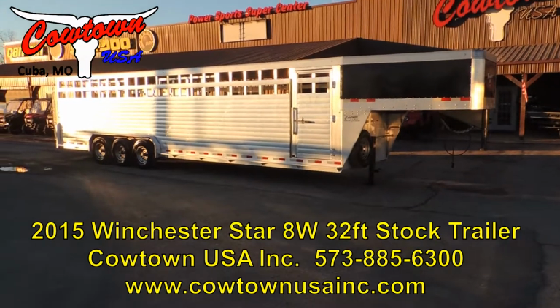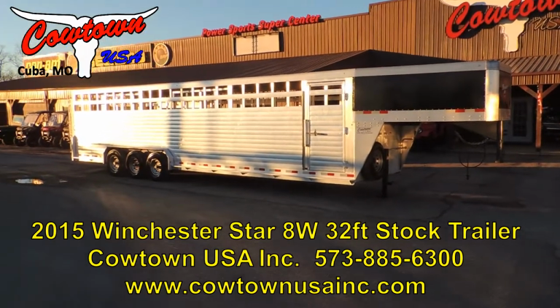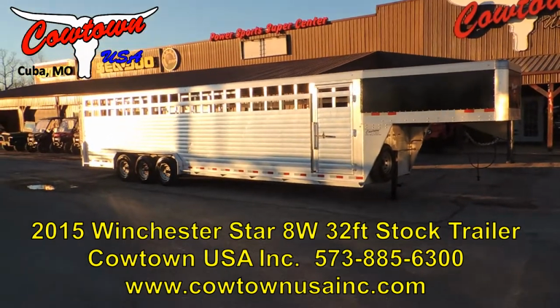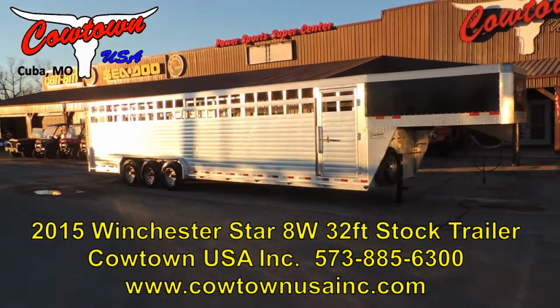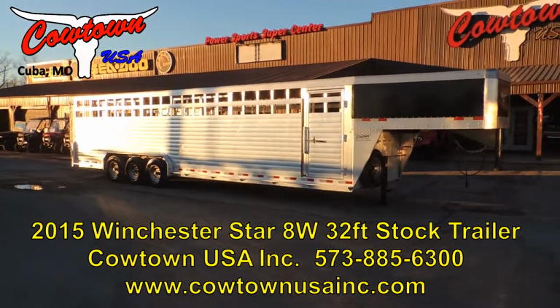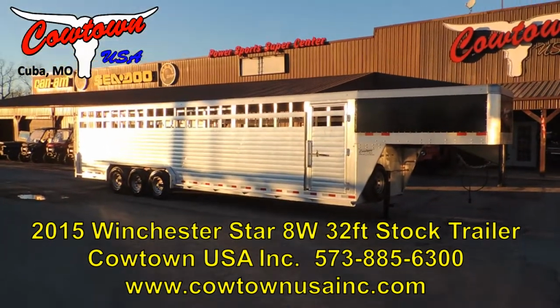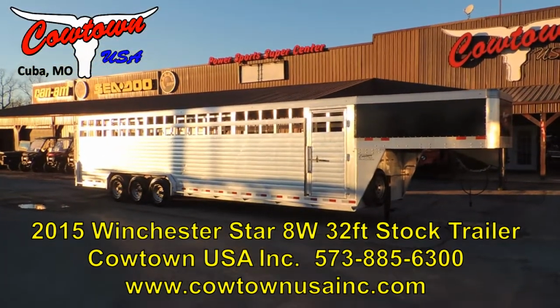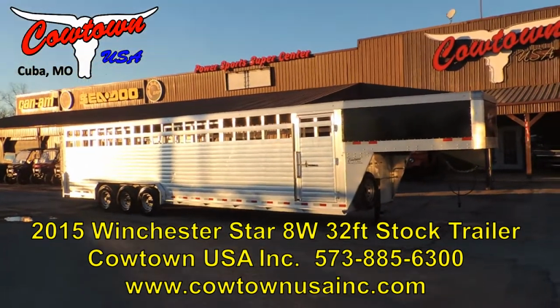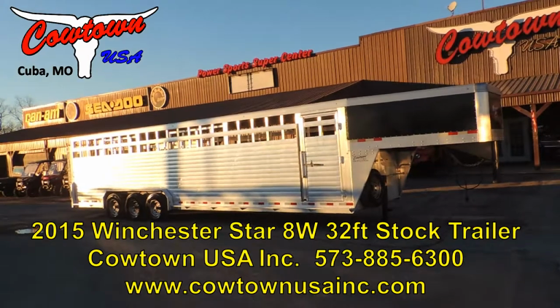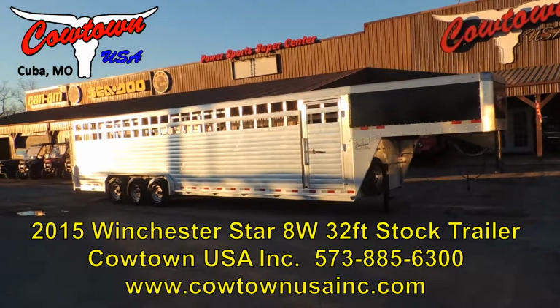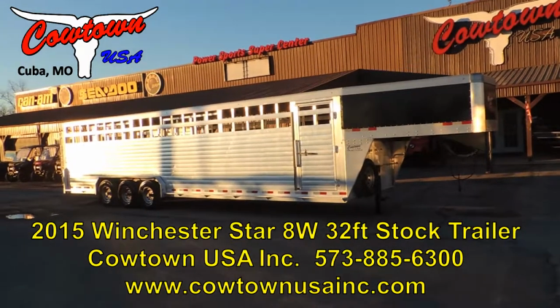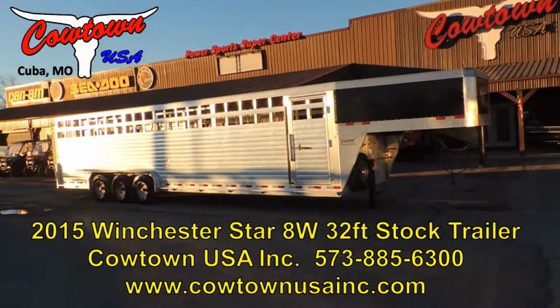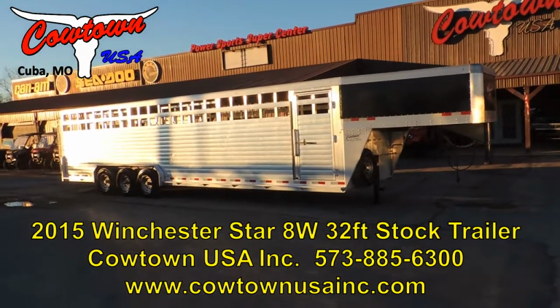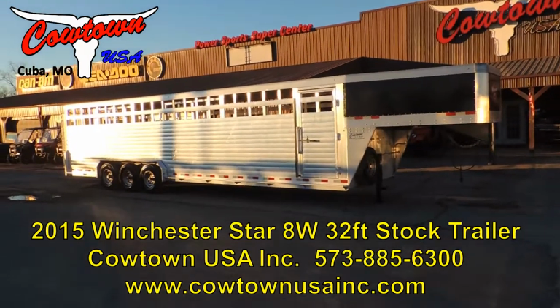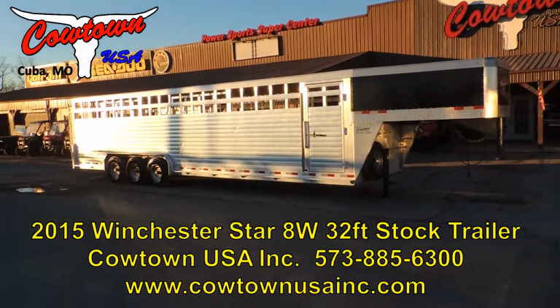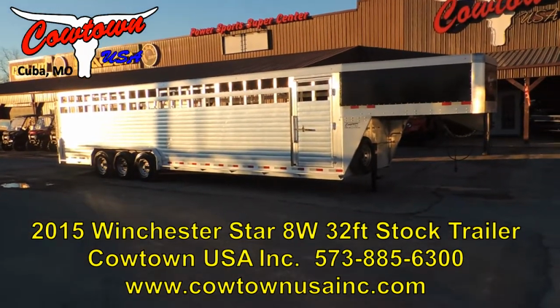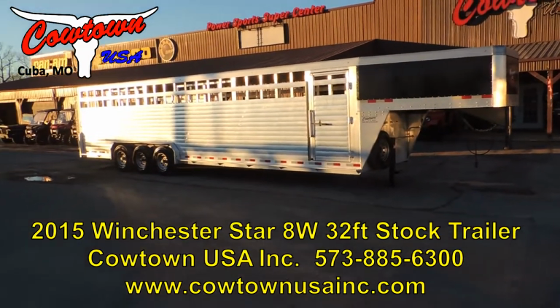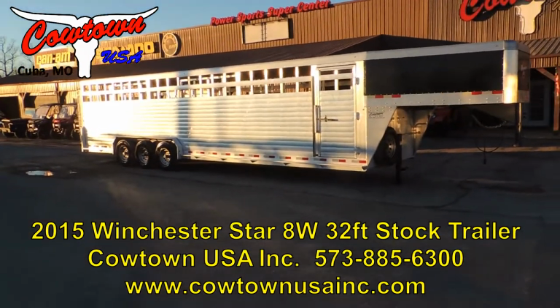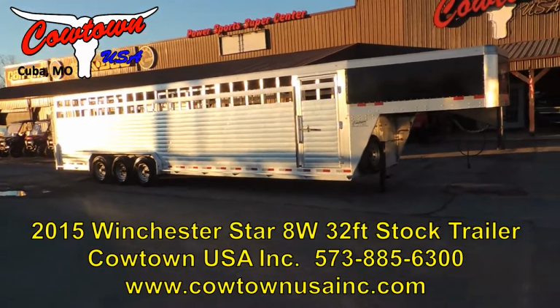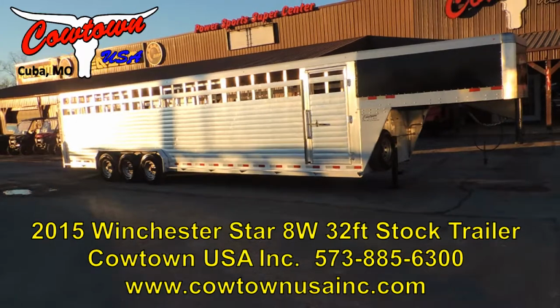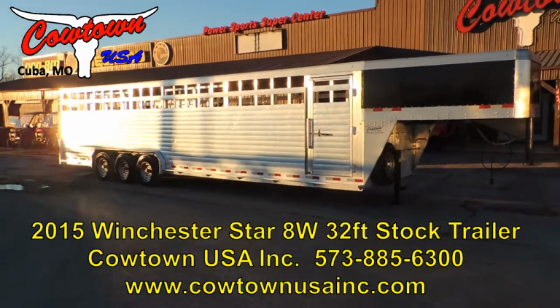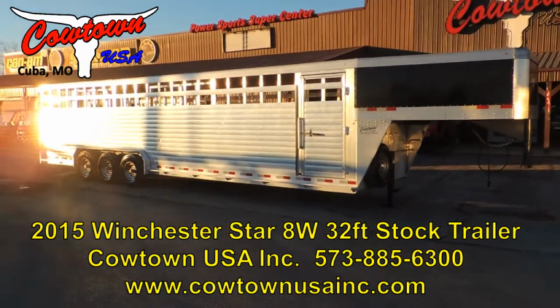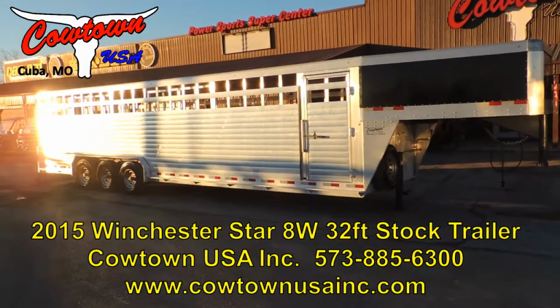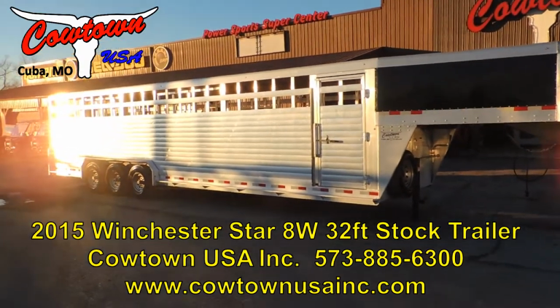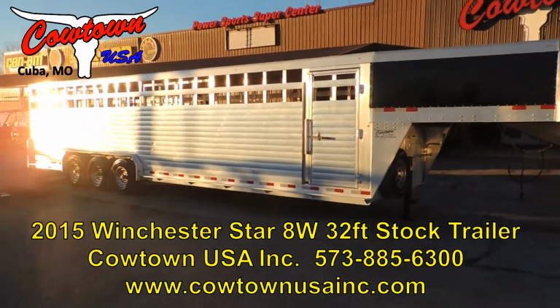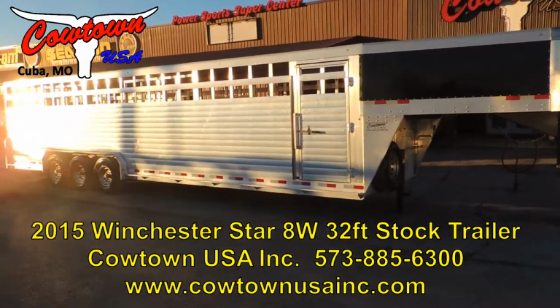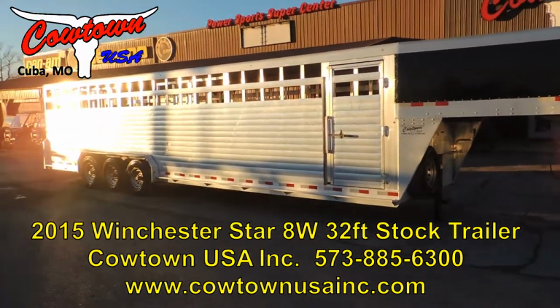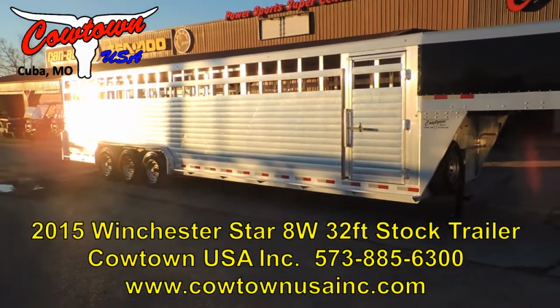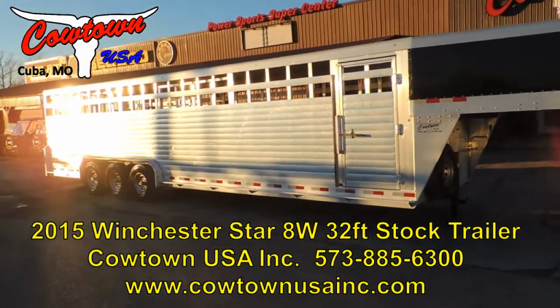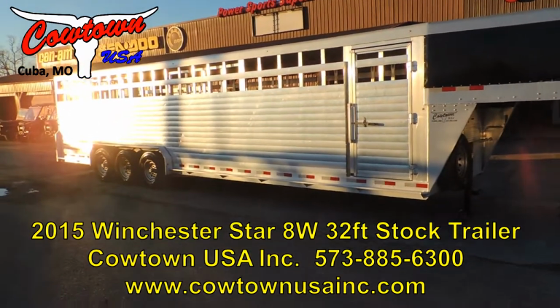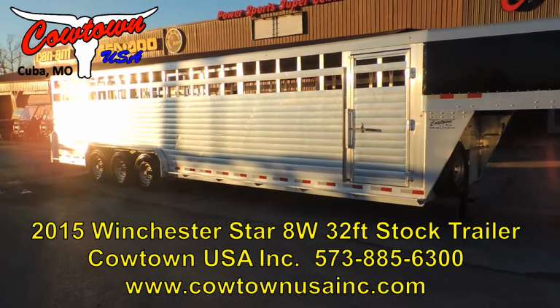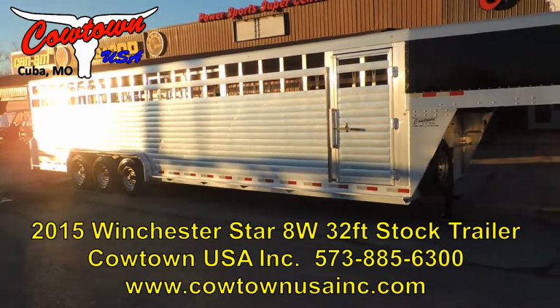Hi guys, Rick Damath here at Cowtown USA in Cuba, Missouri. Here with a really nice clean used trailer, 2015 model, 32 foot — they're going to call it 8 wide, I think it's actually 7'6 wide, 7 foot tall.